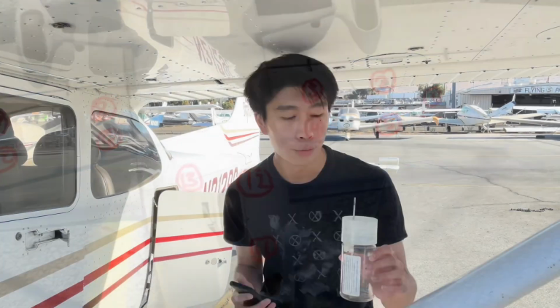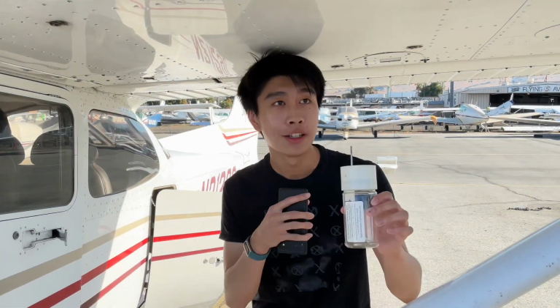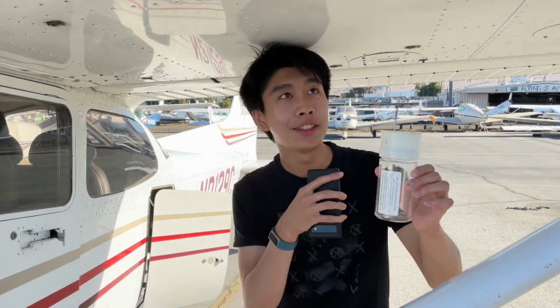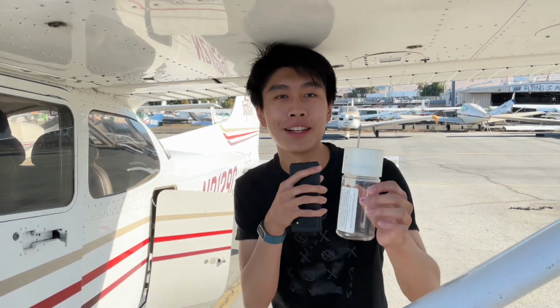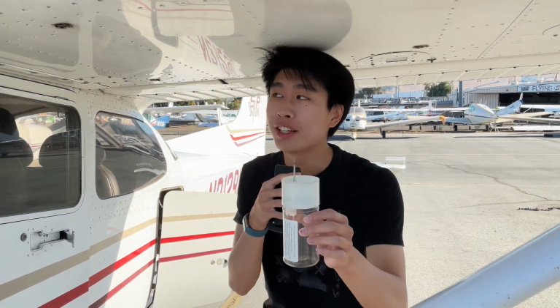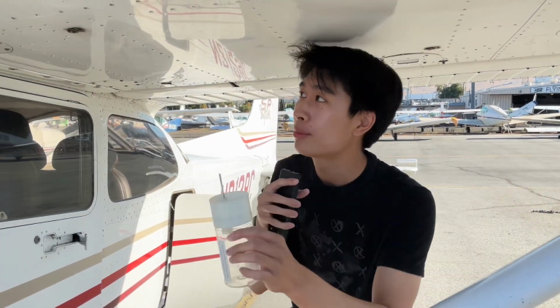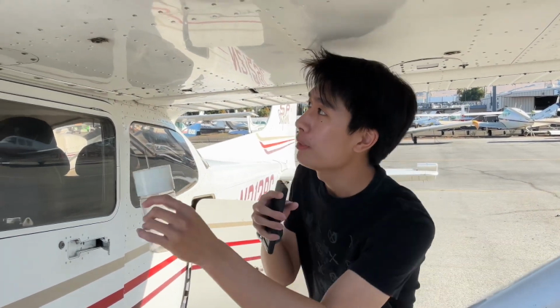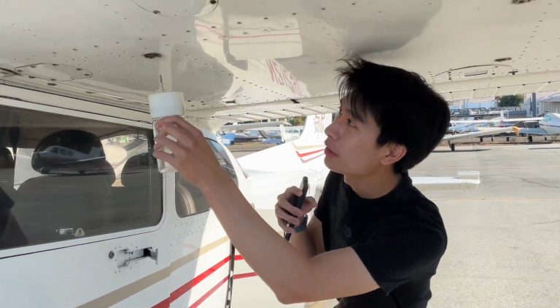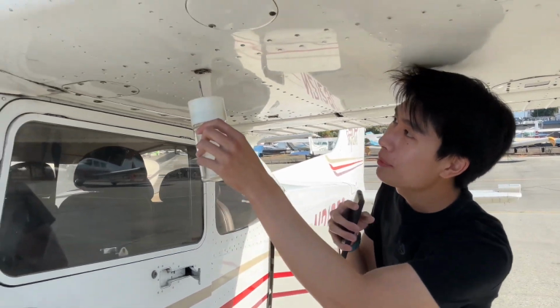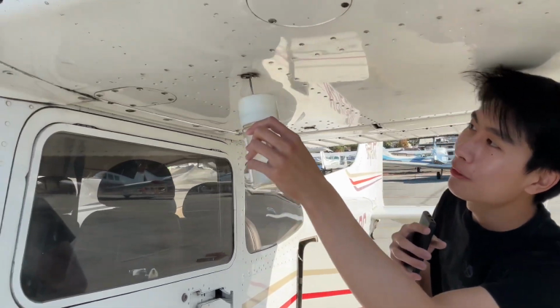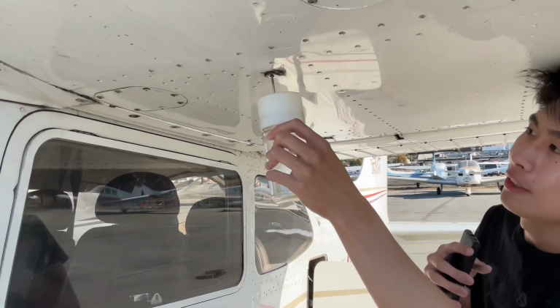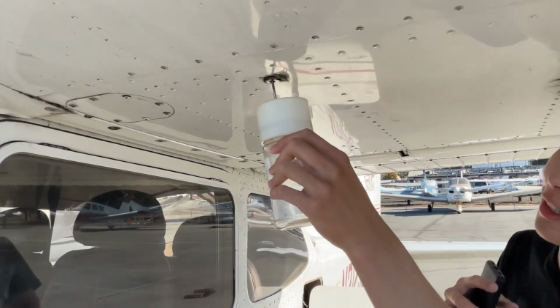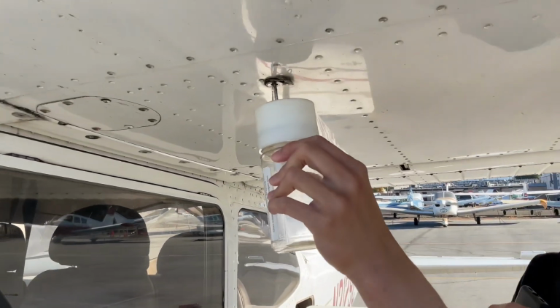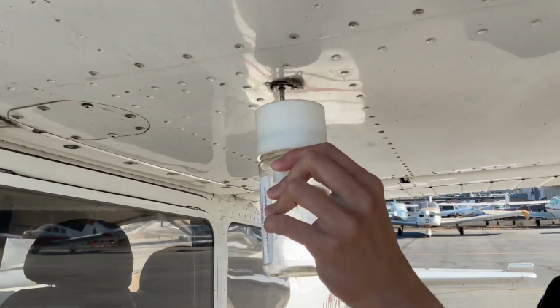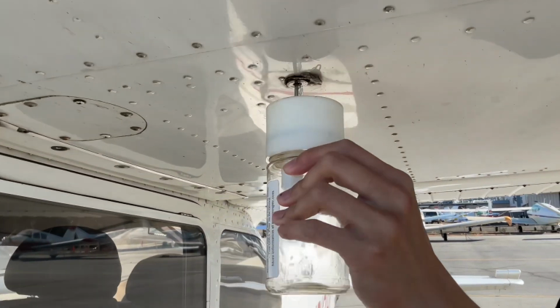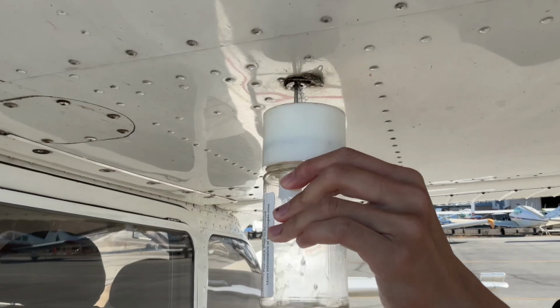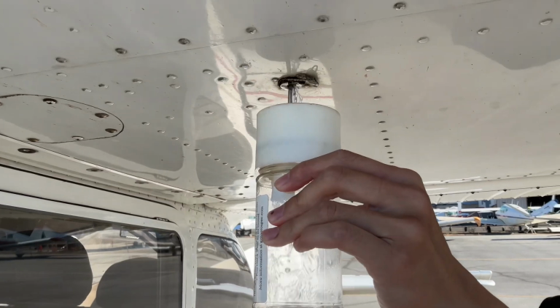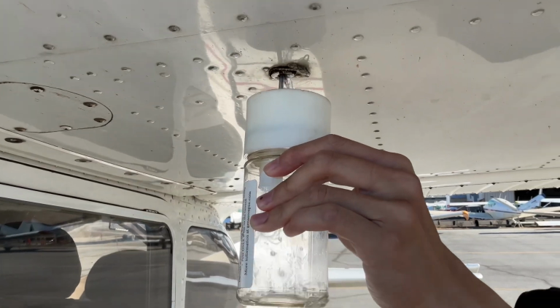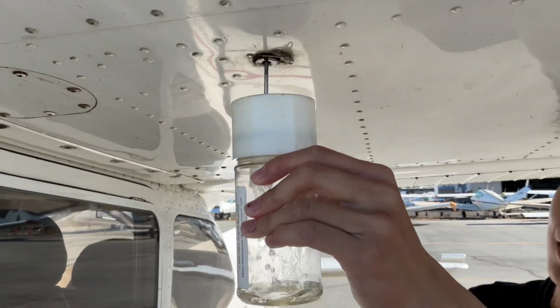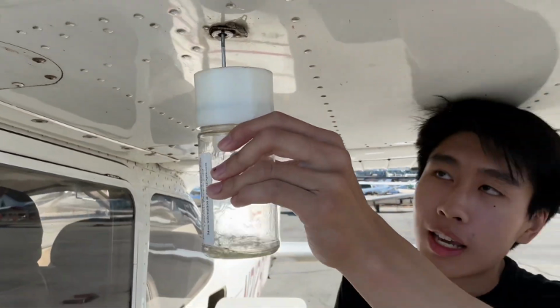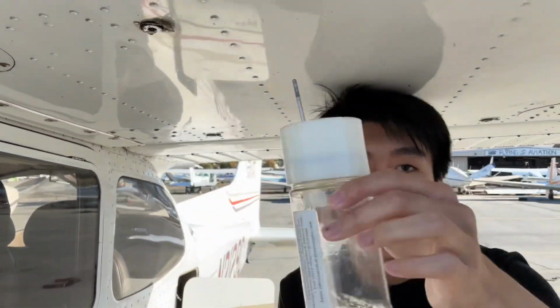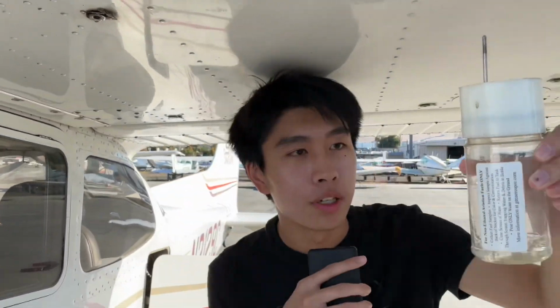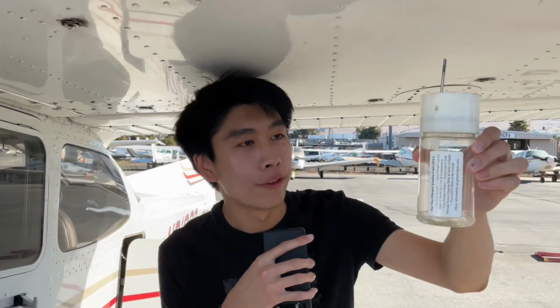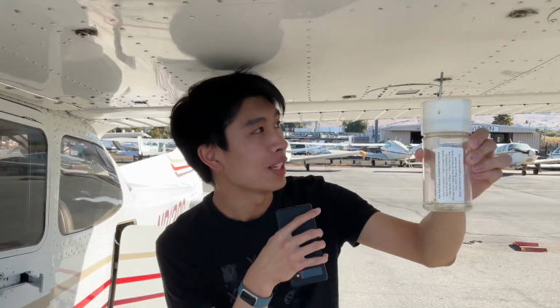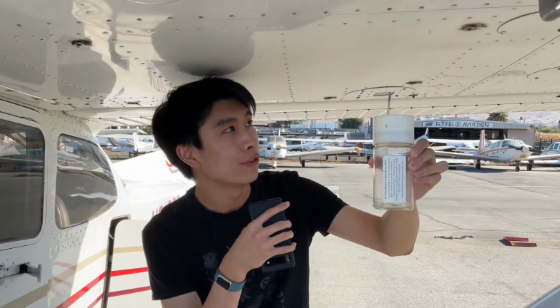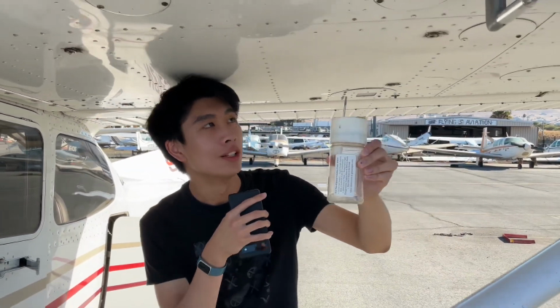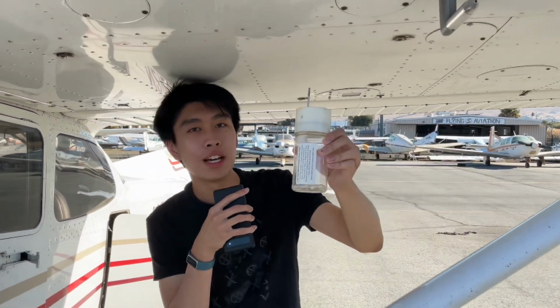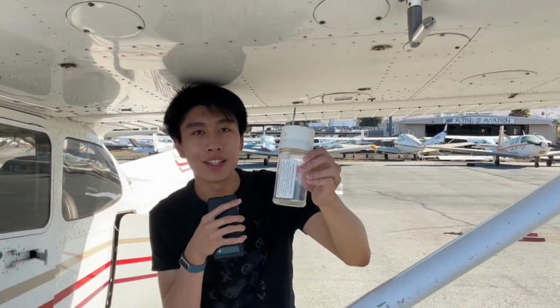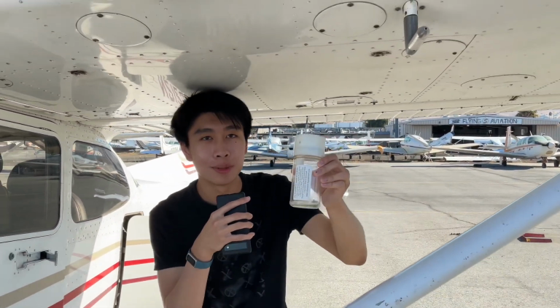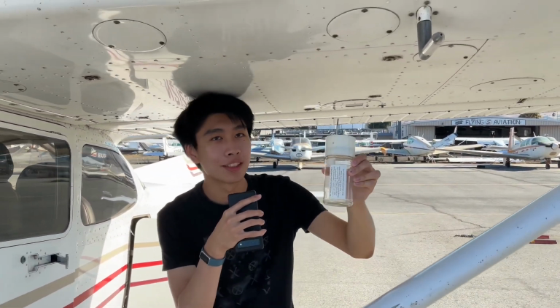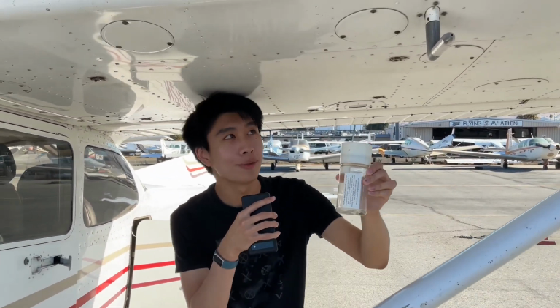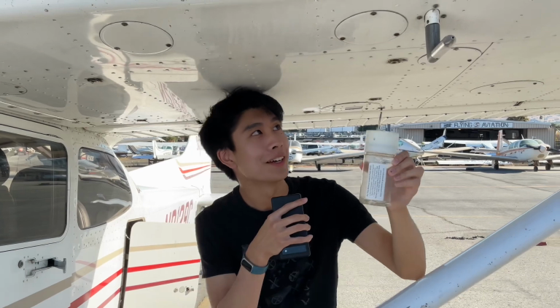With our trusty collector here, we just probe it into the sump and hold for 3 seconds — 1, 2, 3 — and boom! We have our first sample of fuel. Now we only have to repeat this 12 more times.